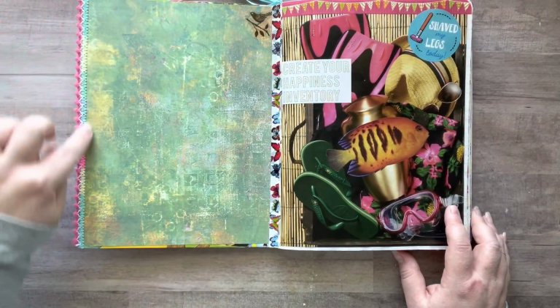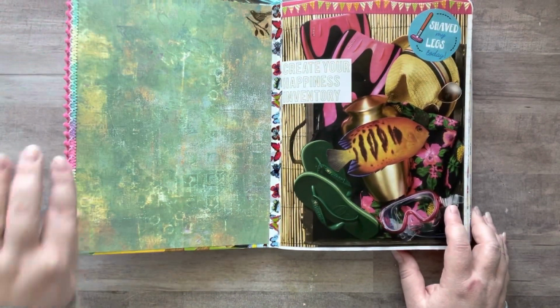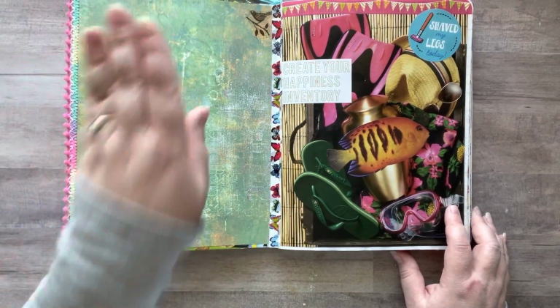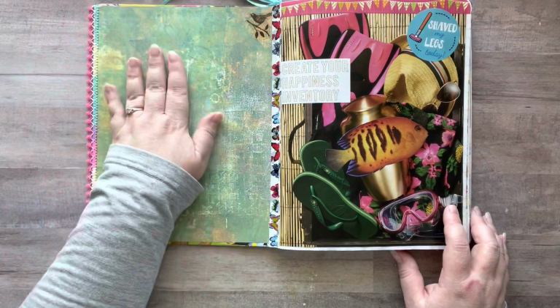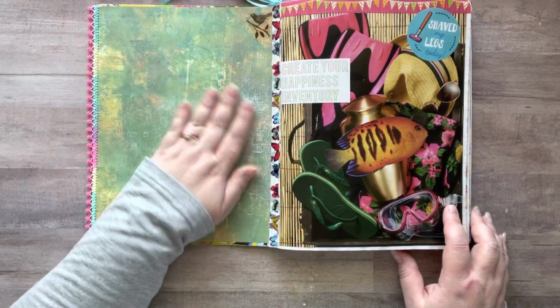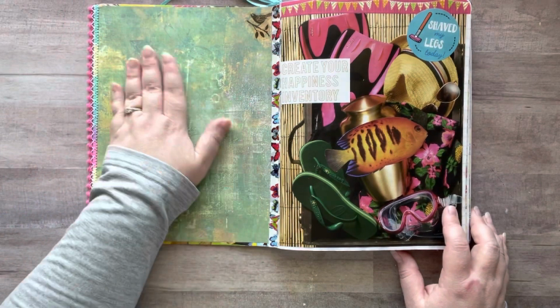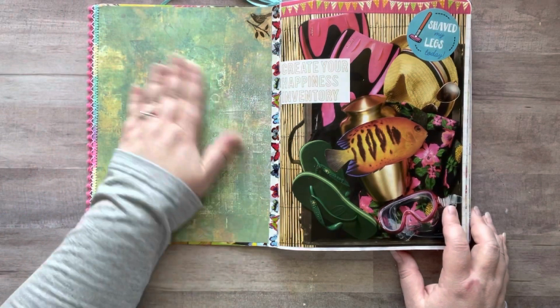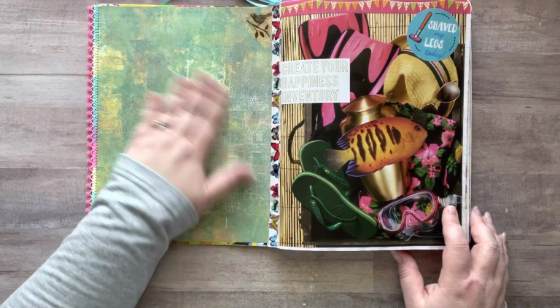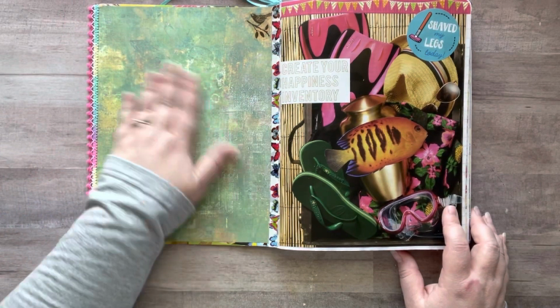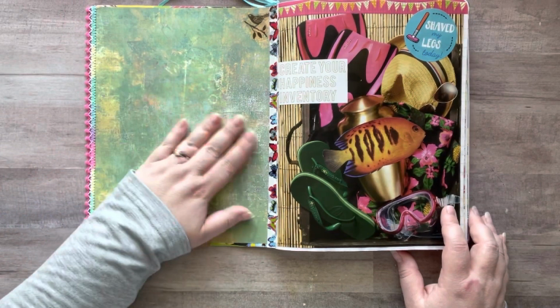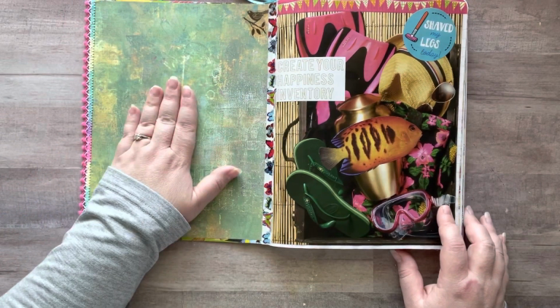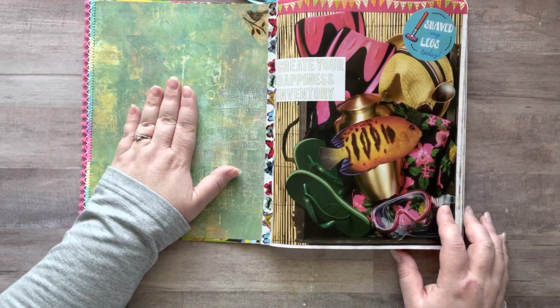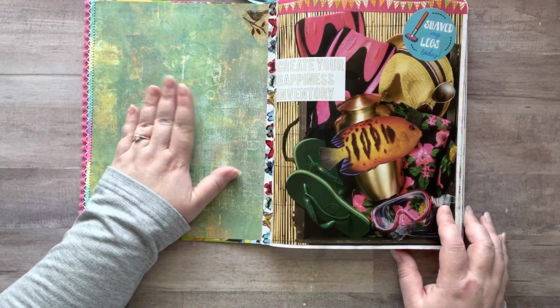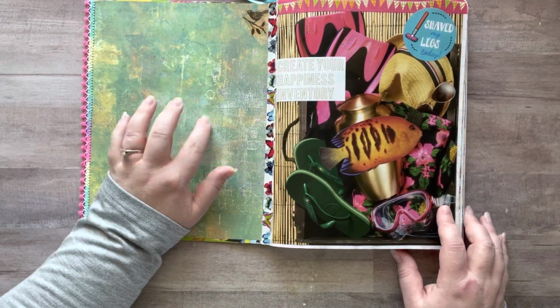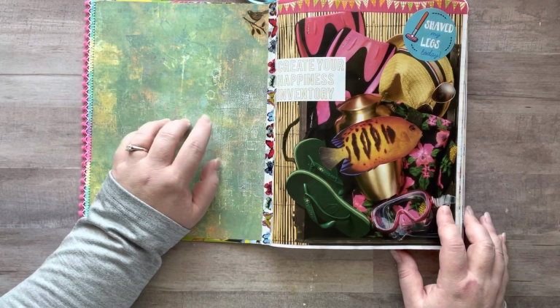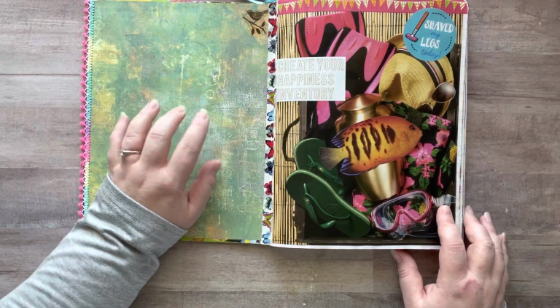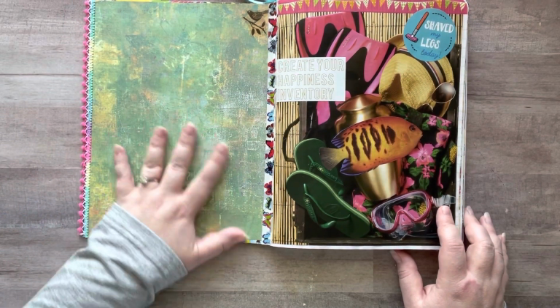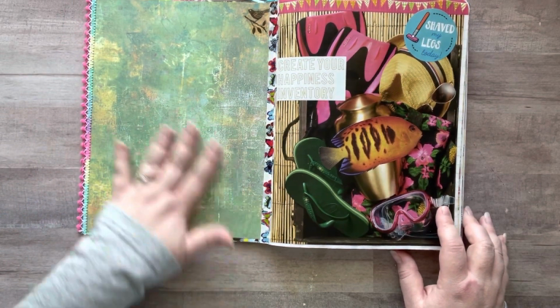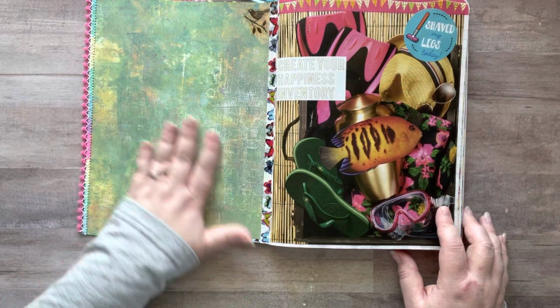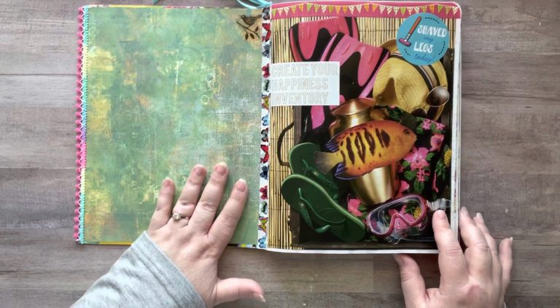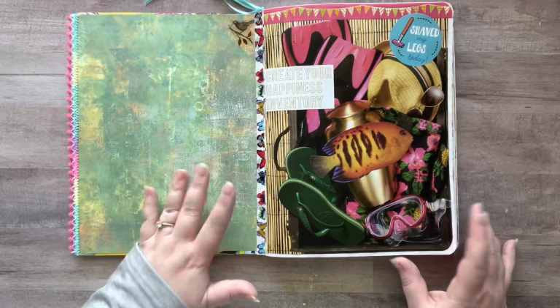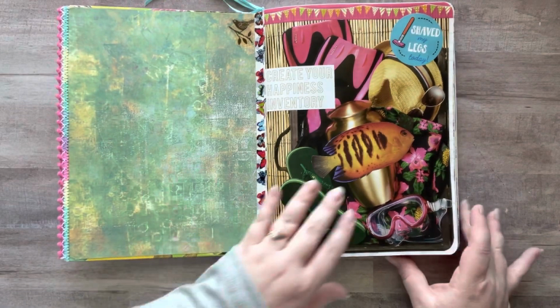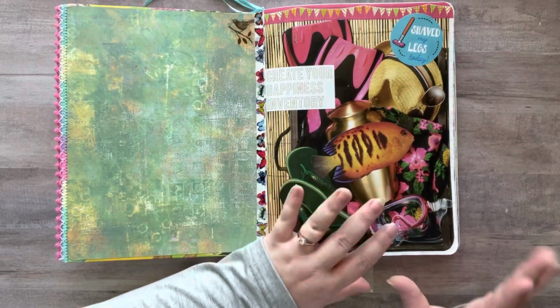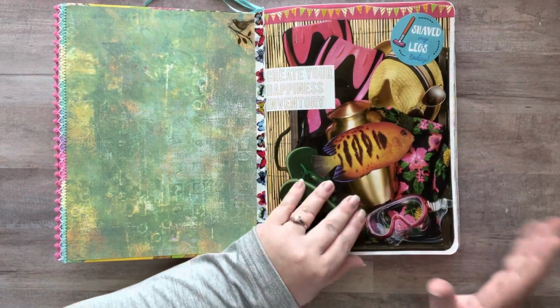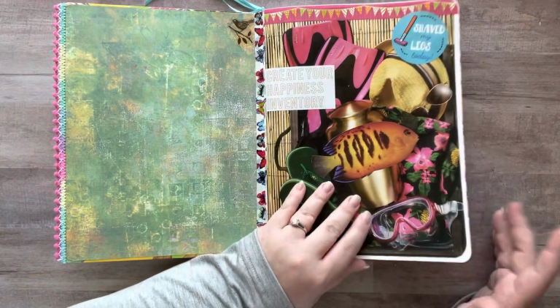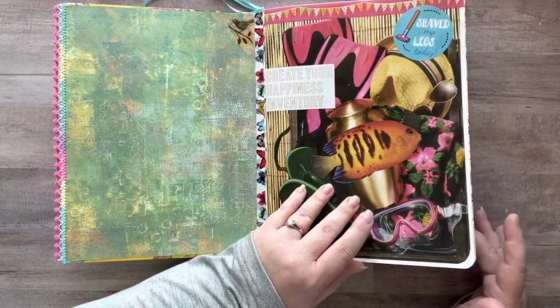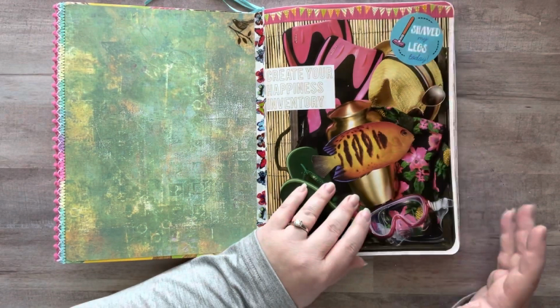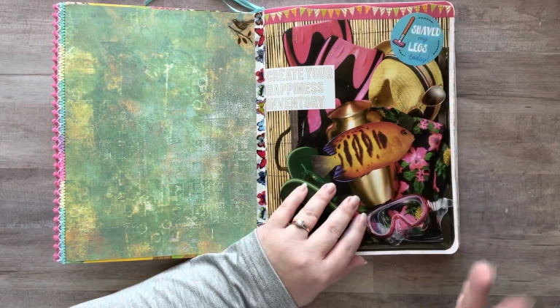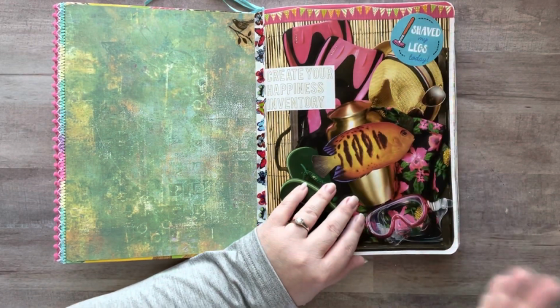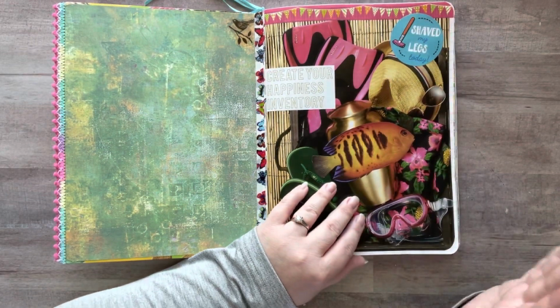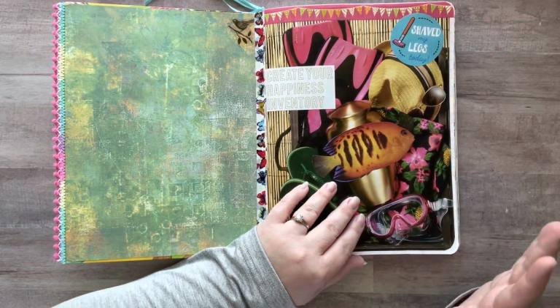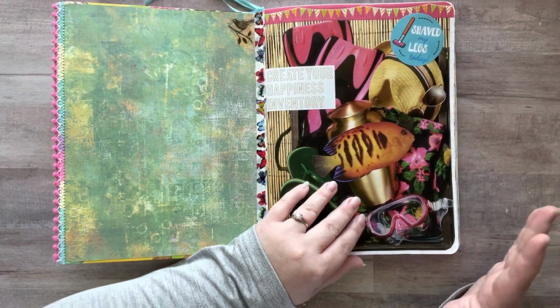I added some trim from the Dollar Tree, and then this is a gel print that Melody made for me and sent me. So that's what I did with the cover. I've already played in this book a little bit so some things have been fixed, but I wanted to show you what I had originally done.